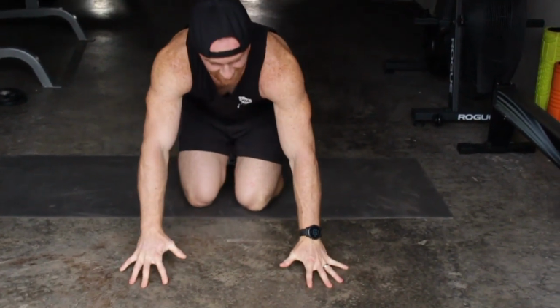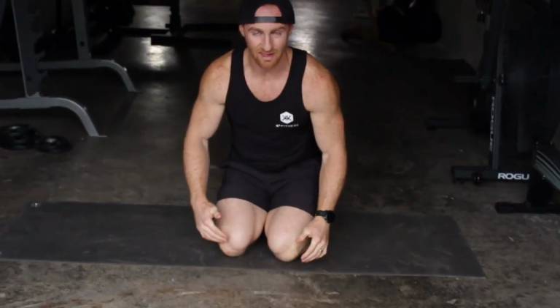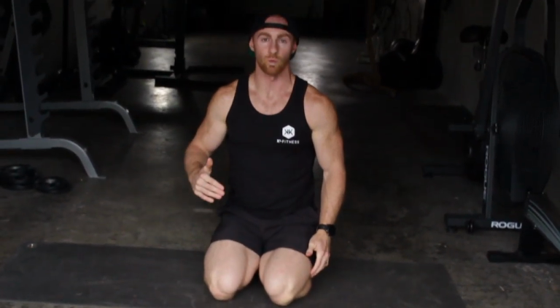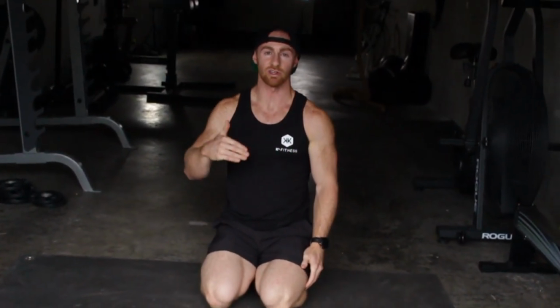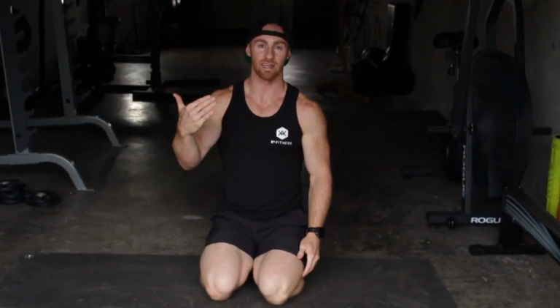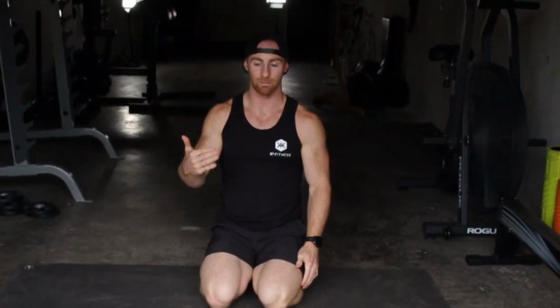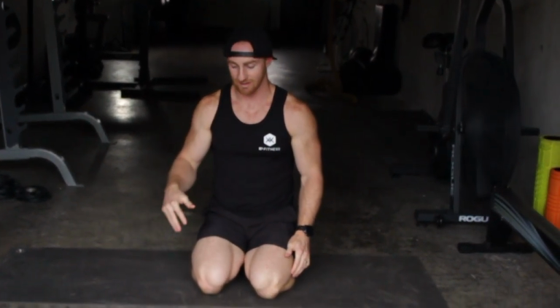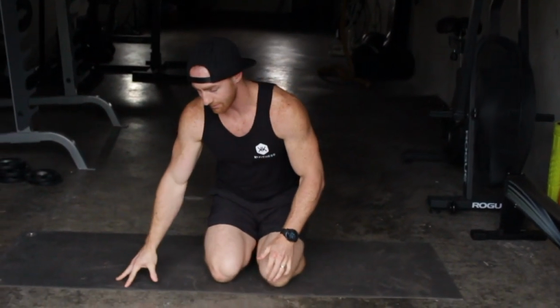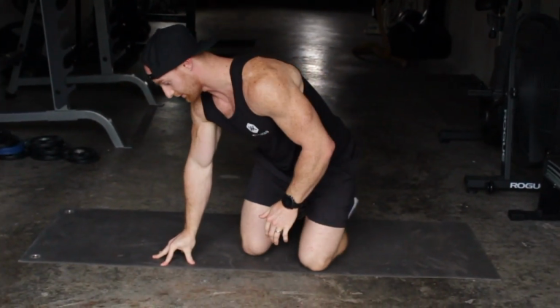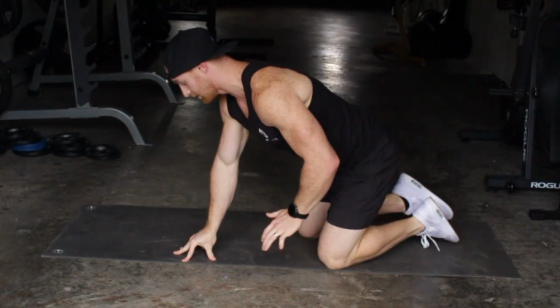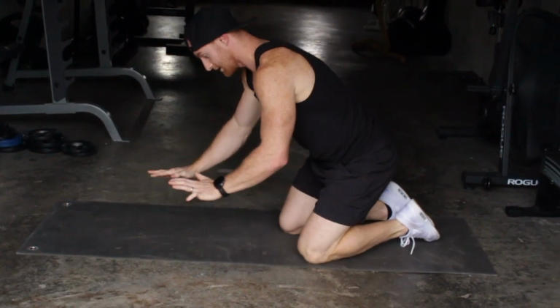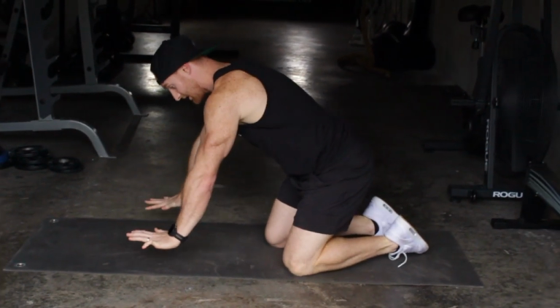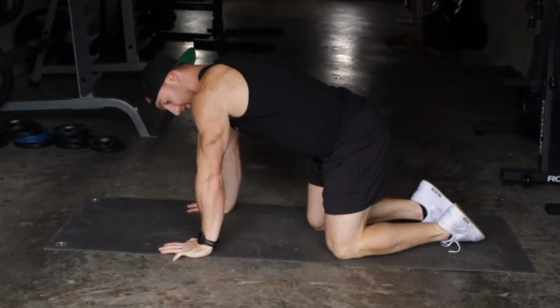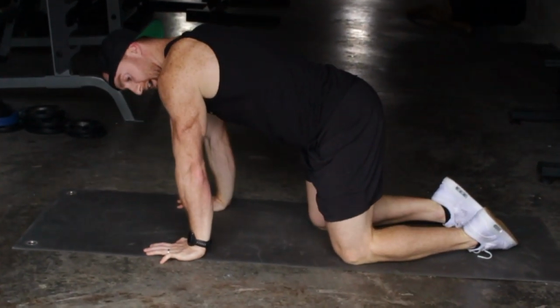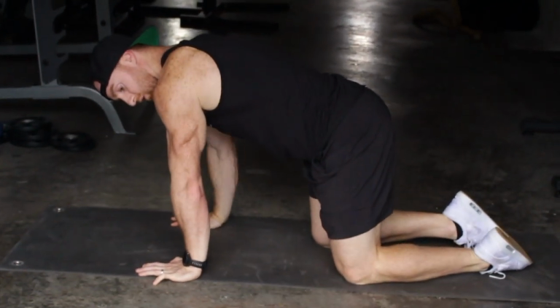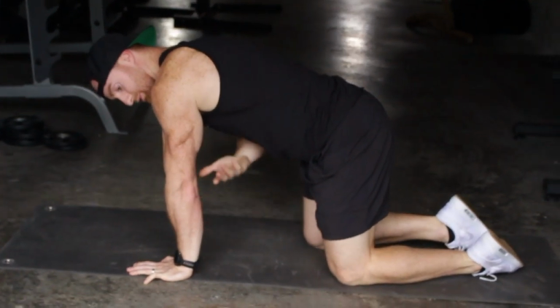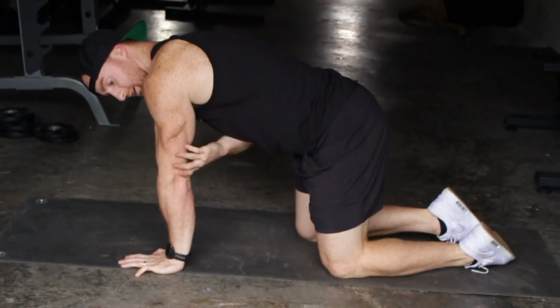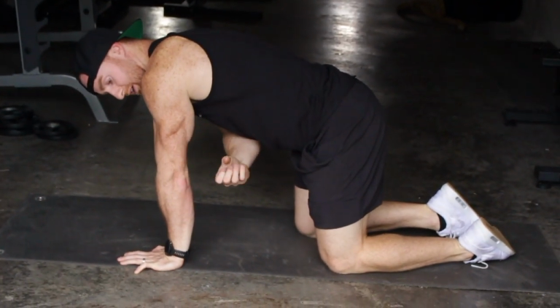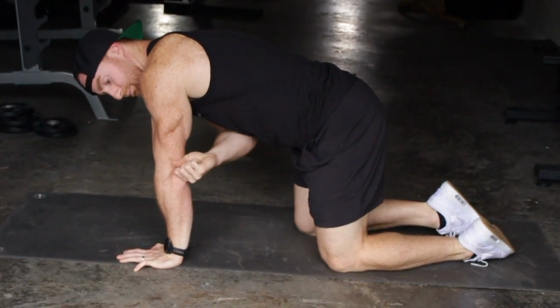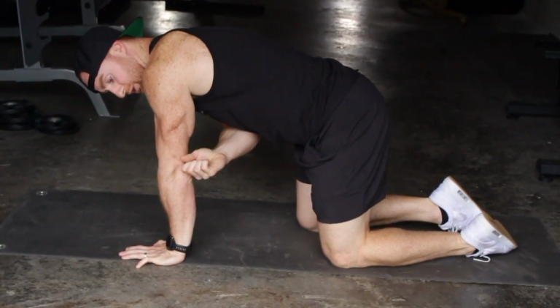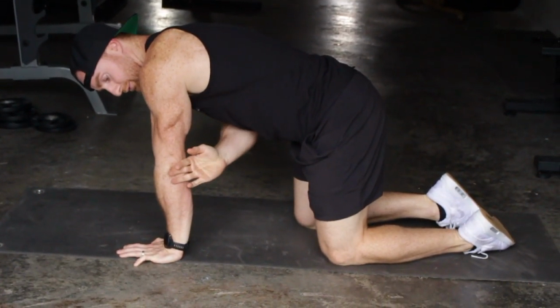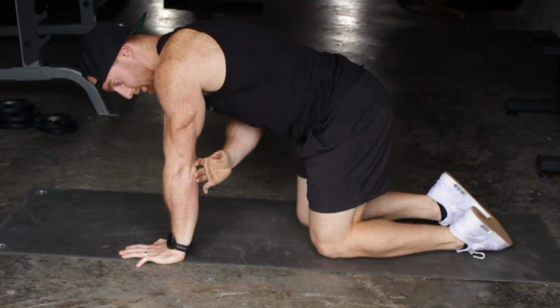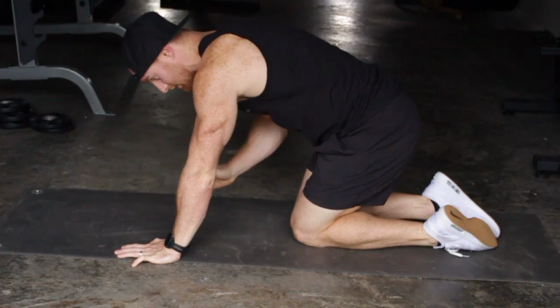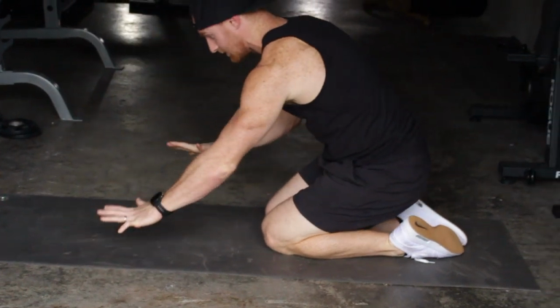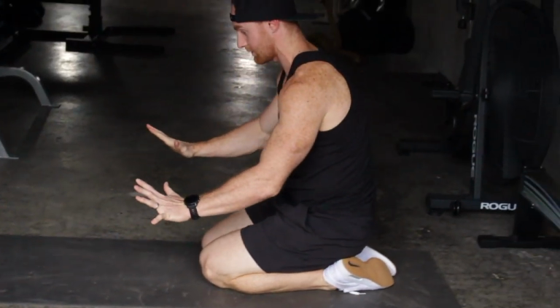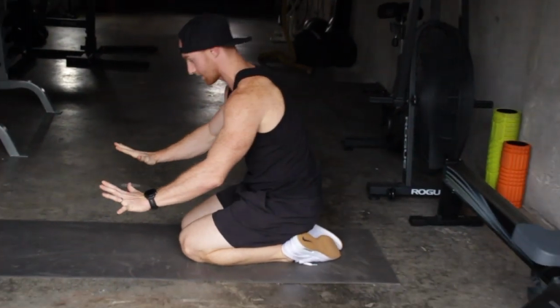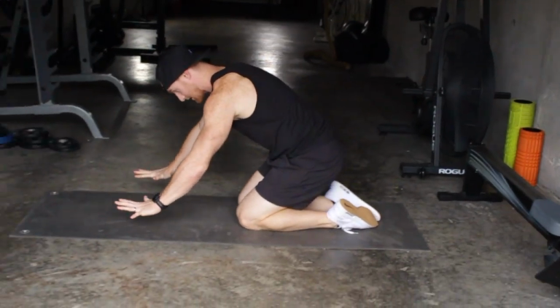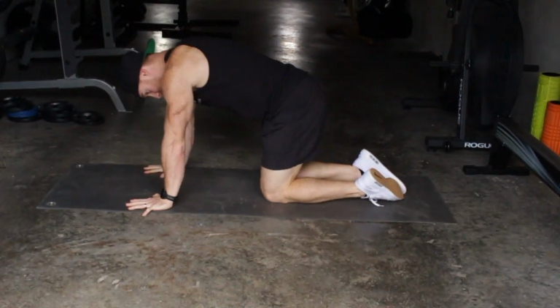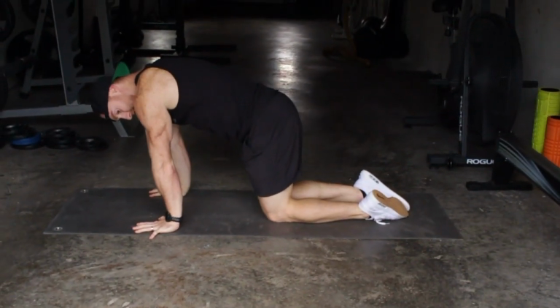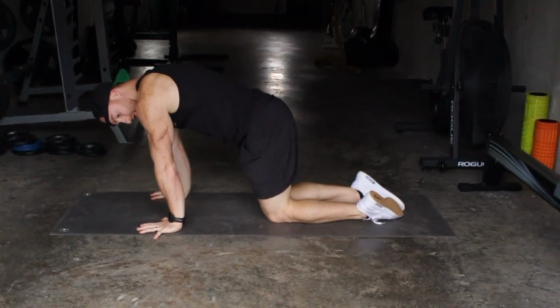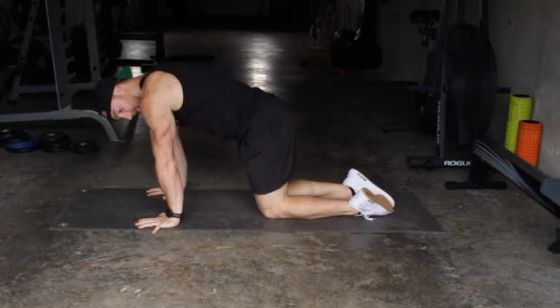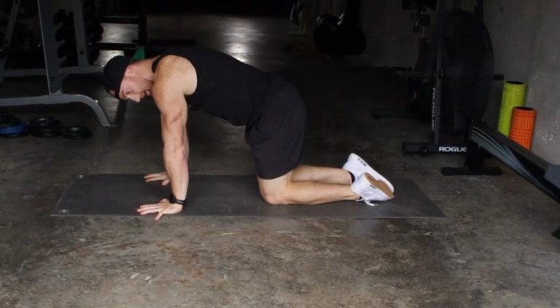Second thing: when you go to kick up, get in the habit of immediately having locked out arms. You're trying to pin and push your elbow forward. Hands and elbows are already locked out.